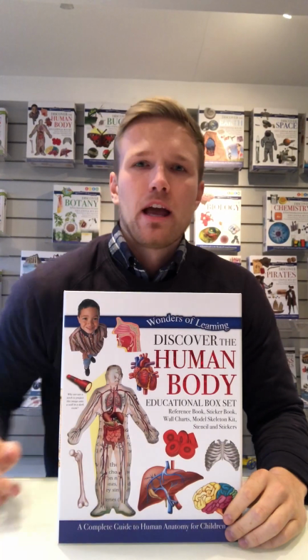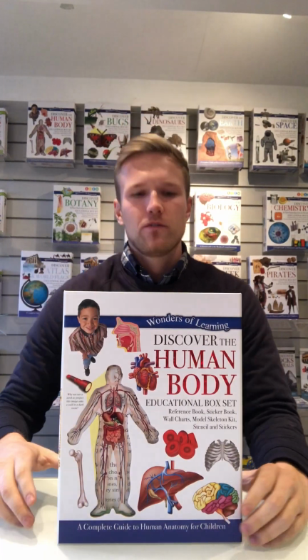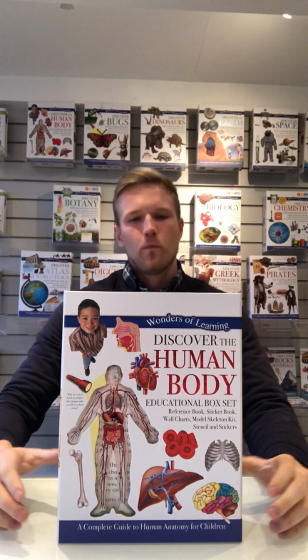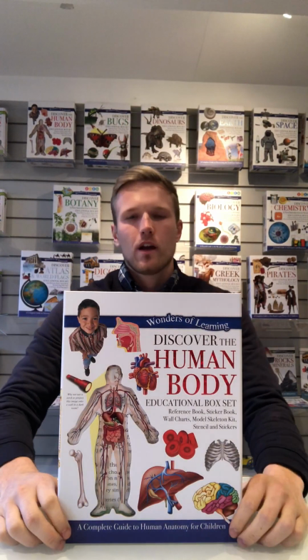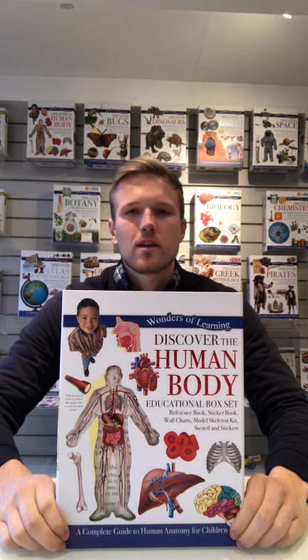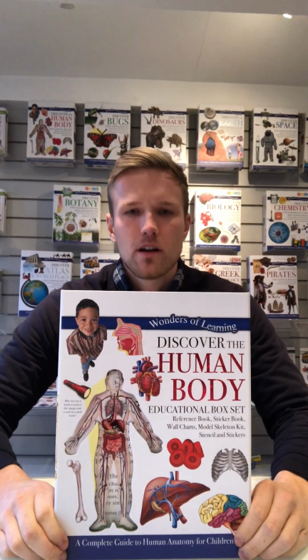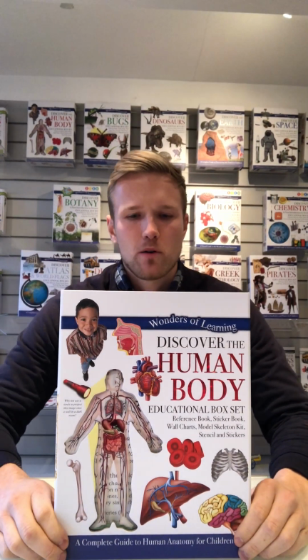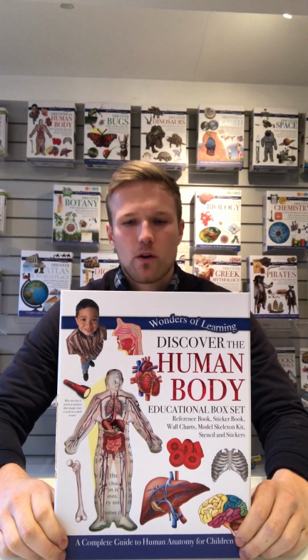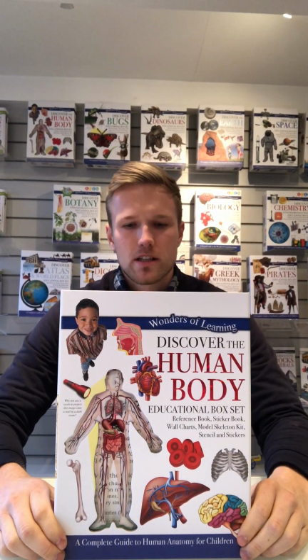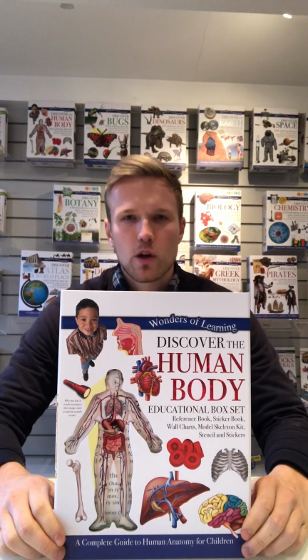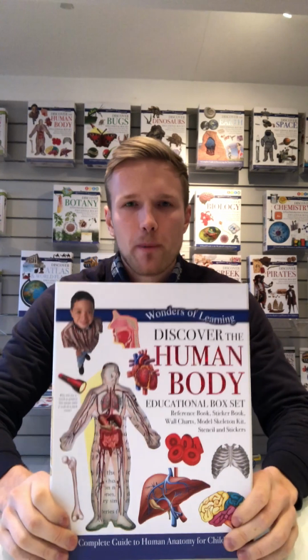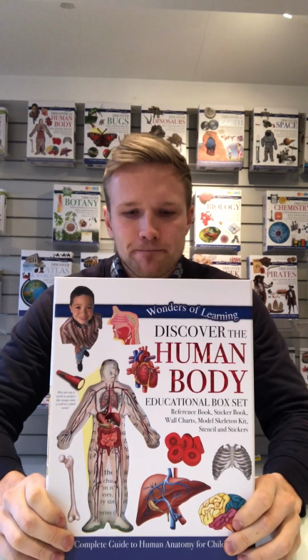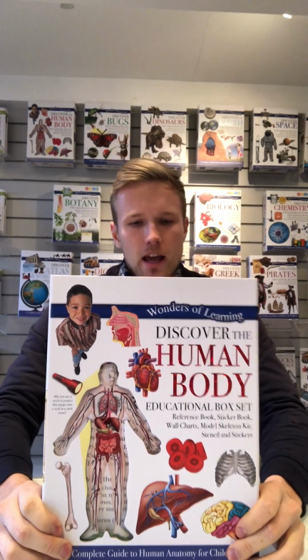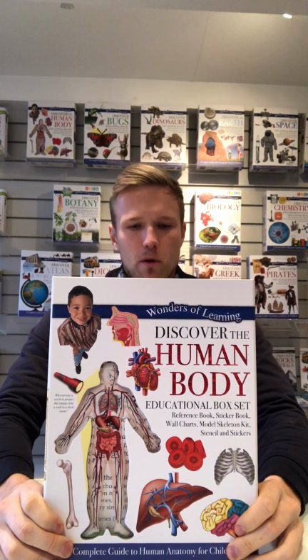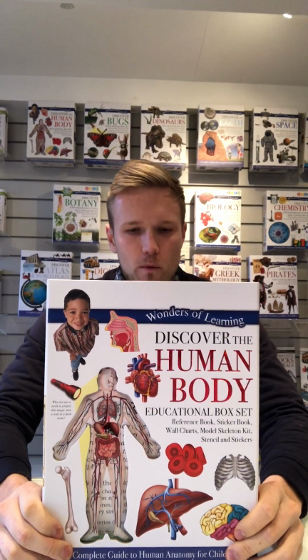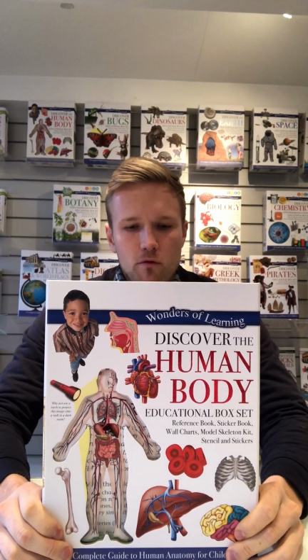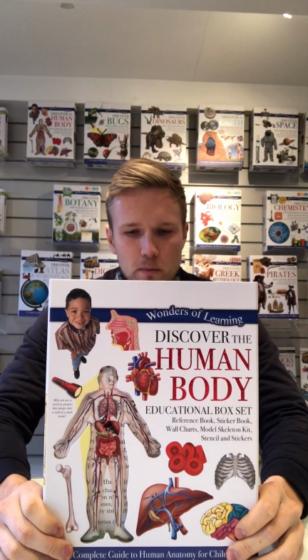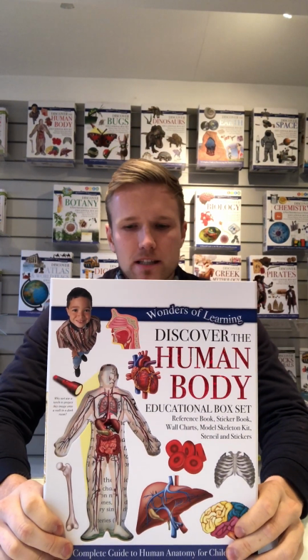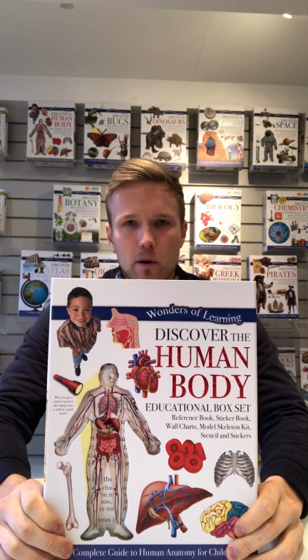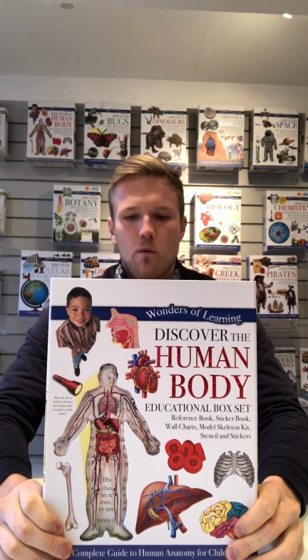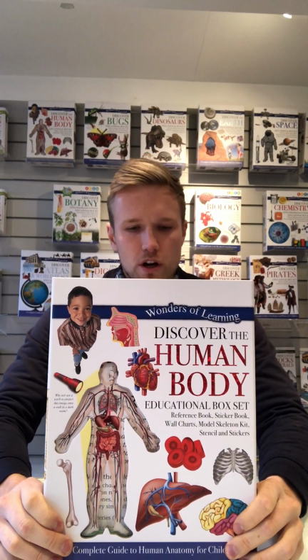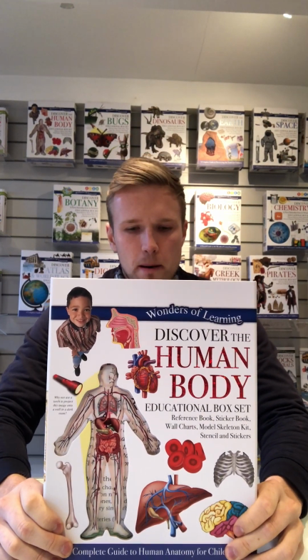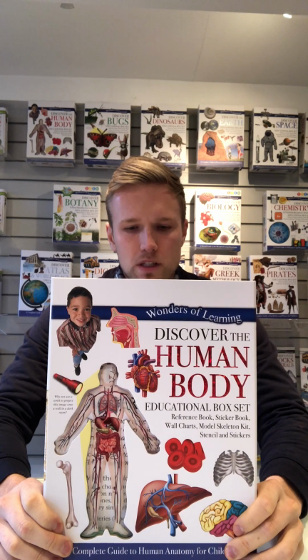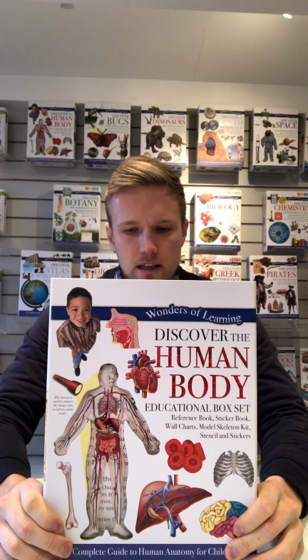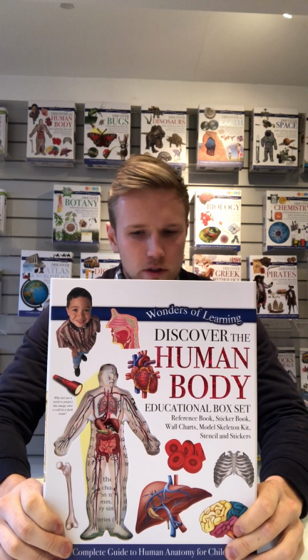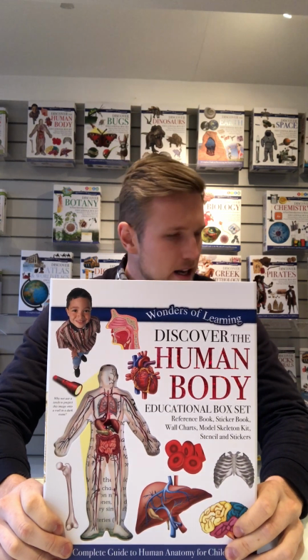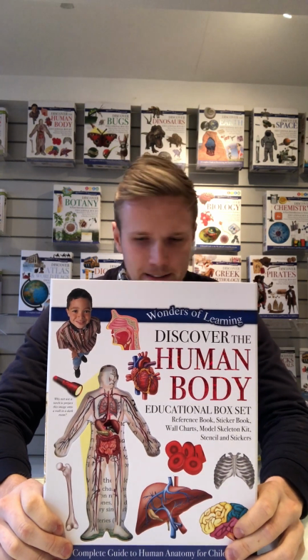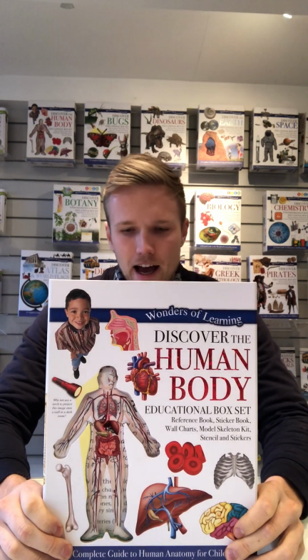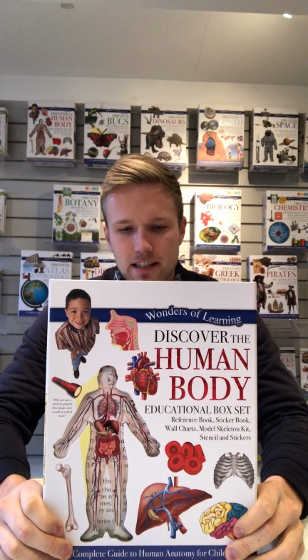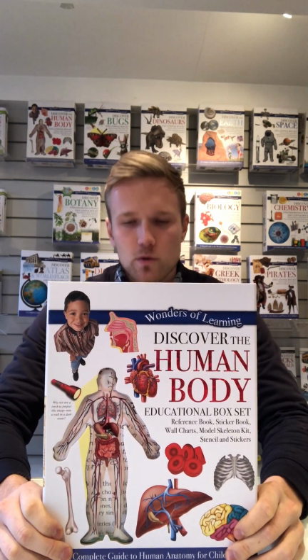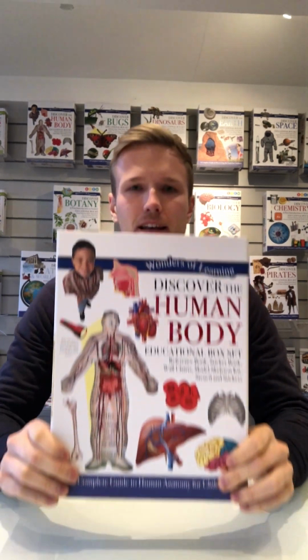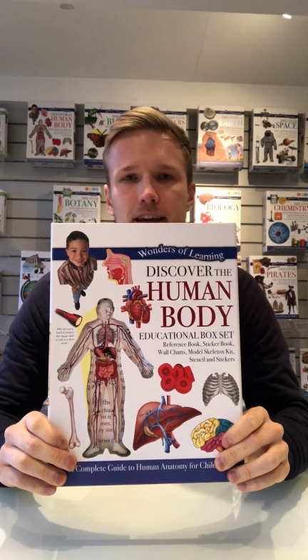In this video we're going to look at the Wonders of Learning box set called Discover the Human Body. In this box set we've got a reference book, a sticker book, a wall chart, a model skeleton kit which I'll show you later, stencils and stickers.